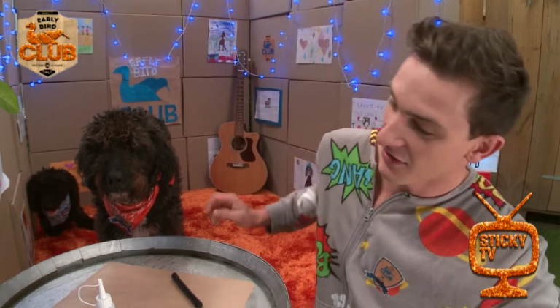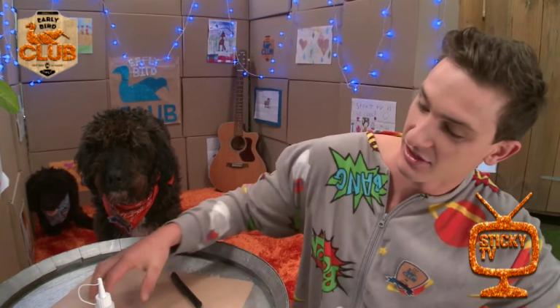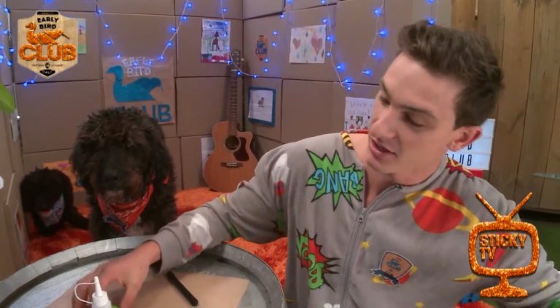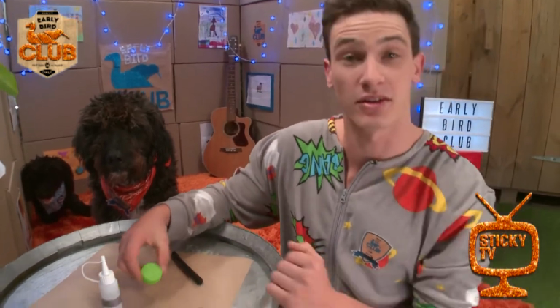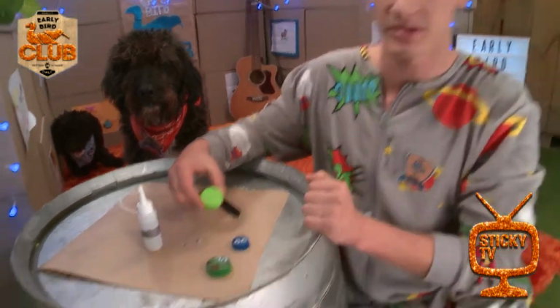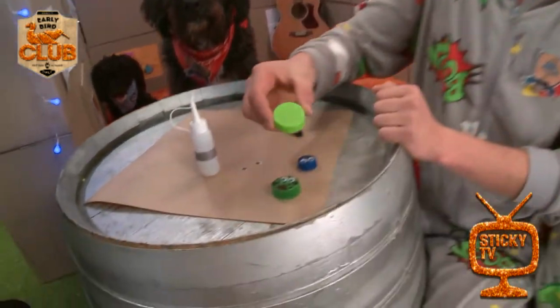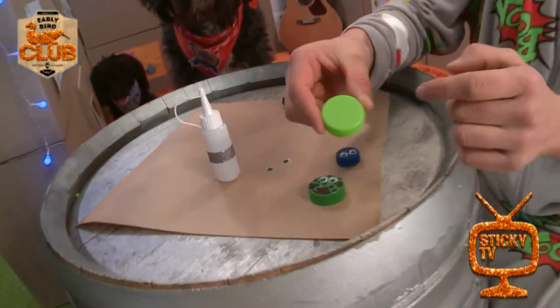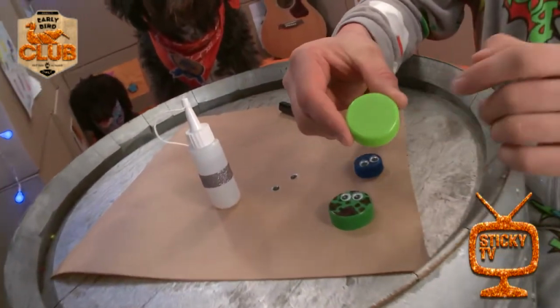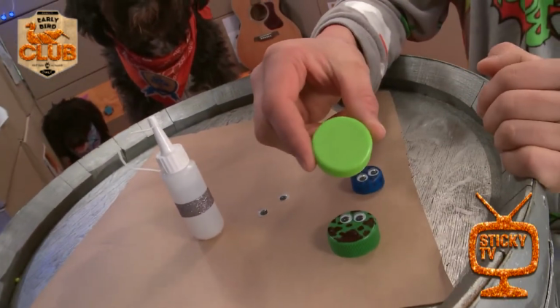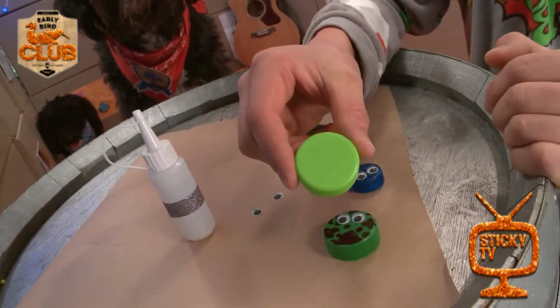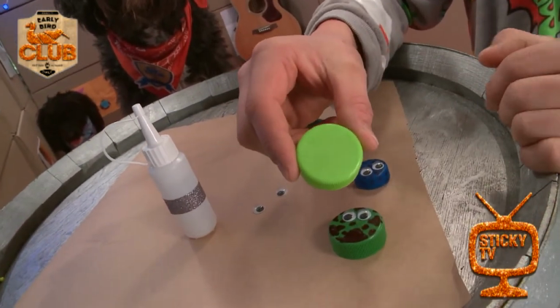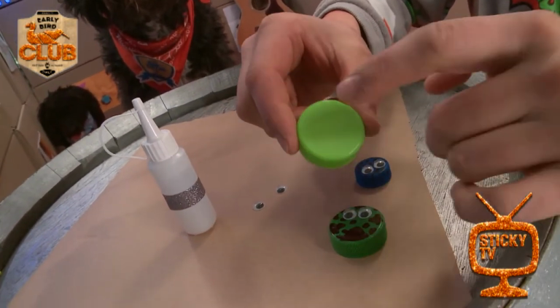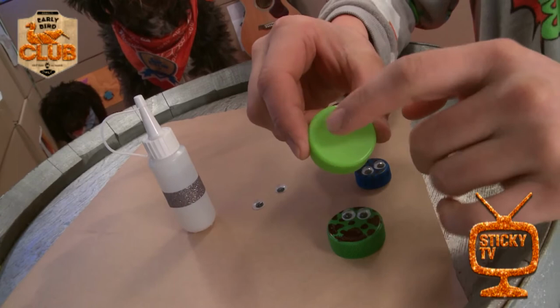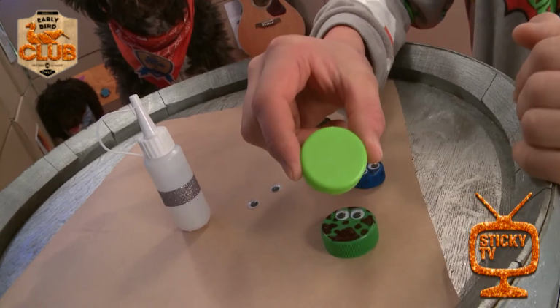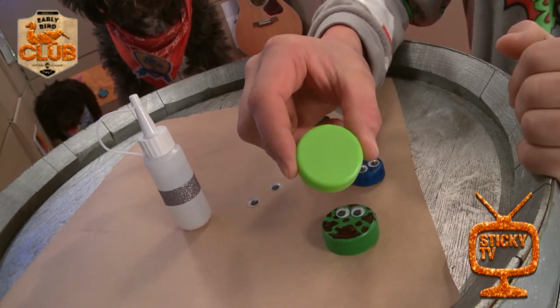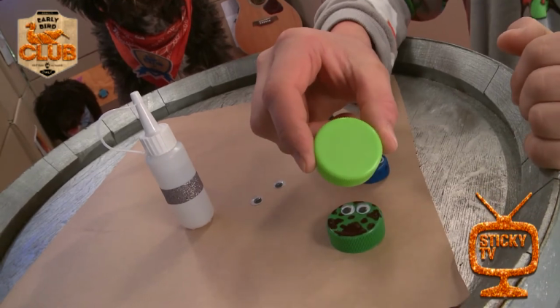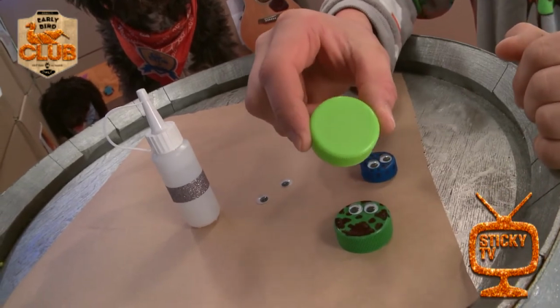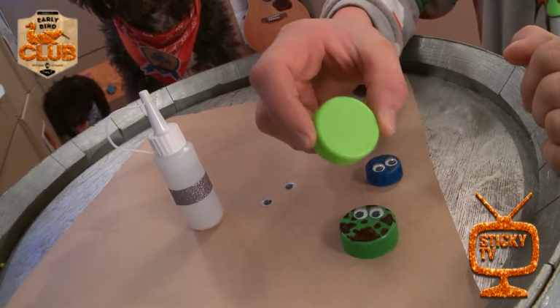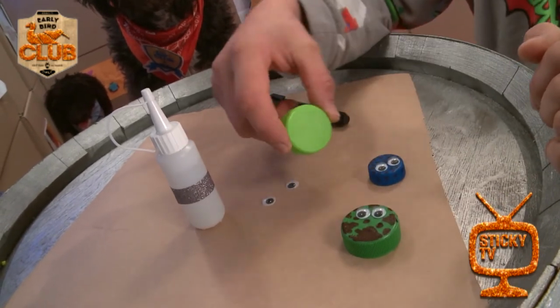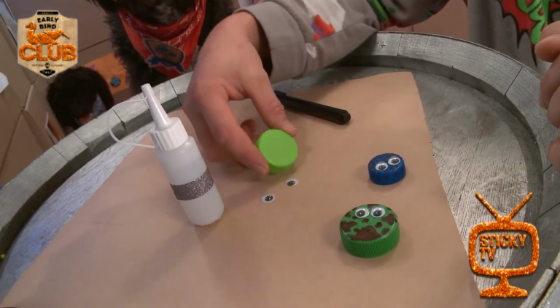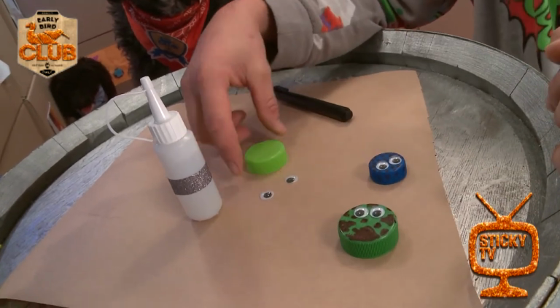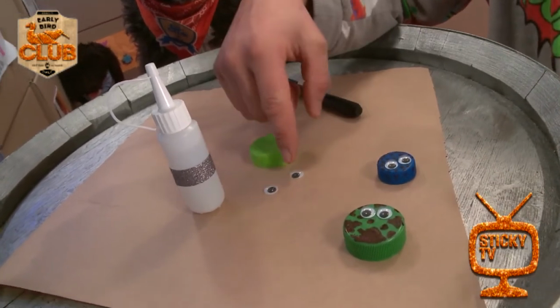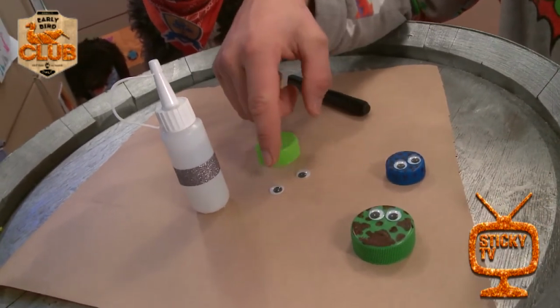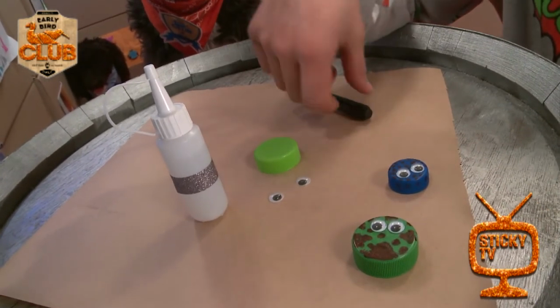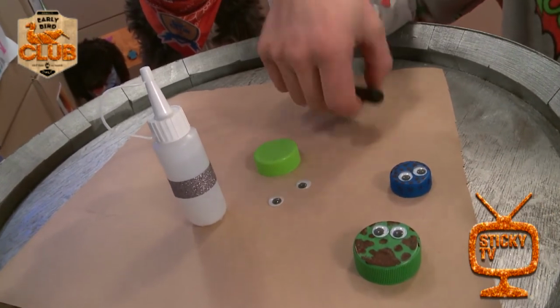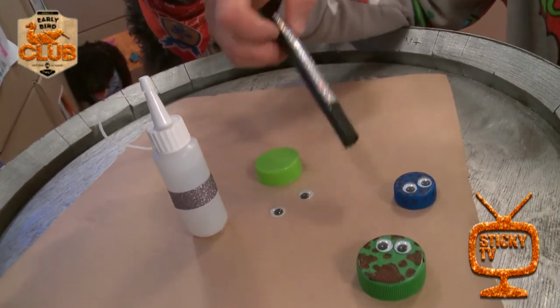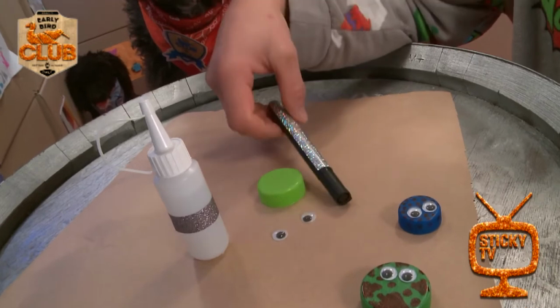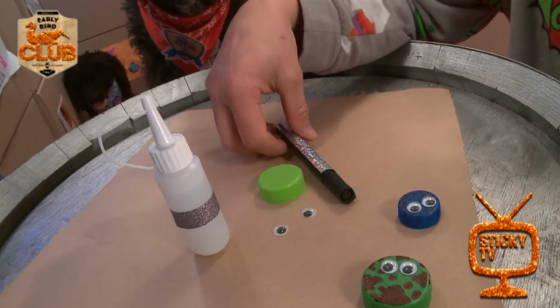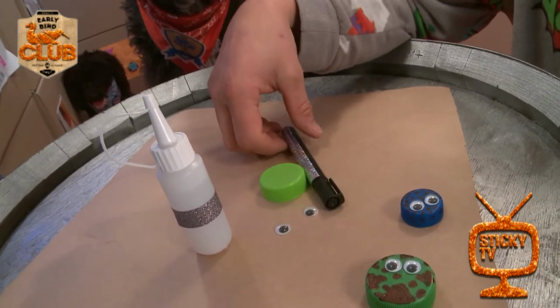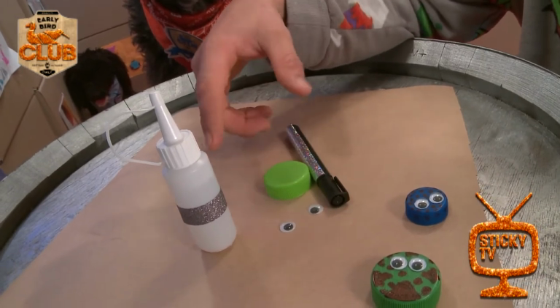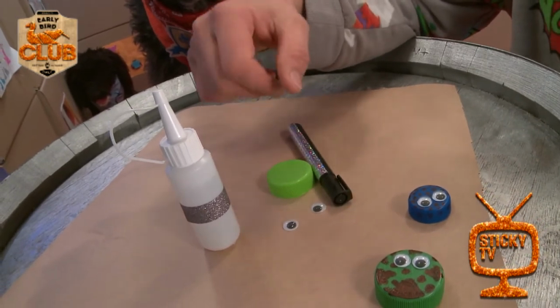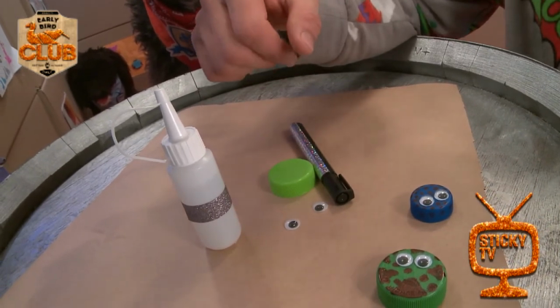All right, so what I'd normally throw in the rubbish is this. I've got a milk bottle lid. So I'm going to upcycle this into a ladybird. You'll need one of those, a couple of googly eyes, a black marker, and of course some glue.